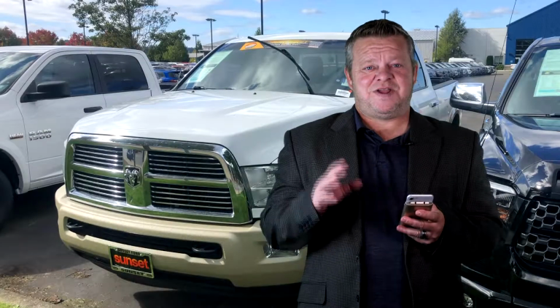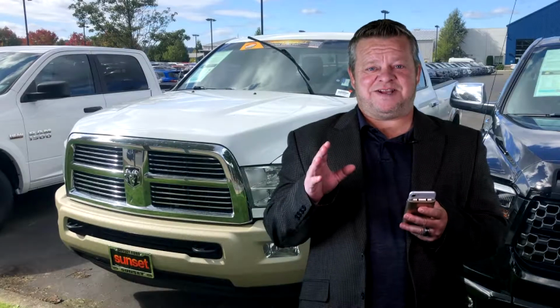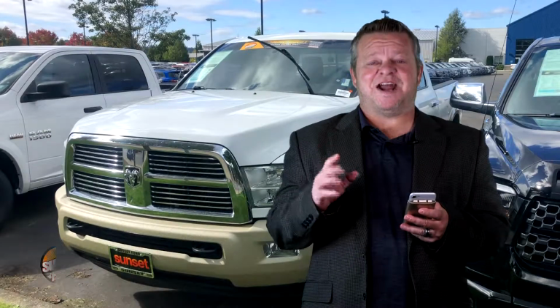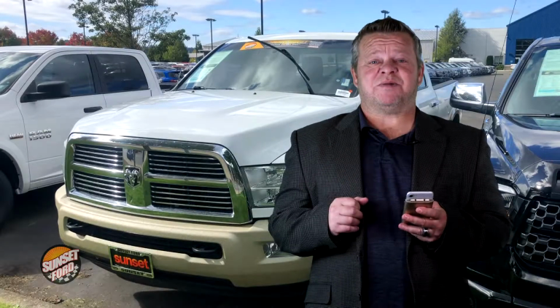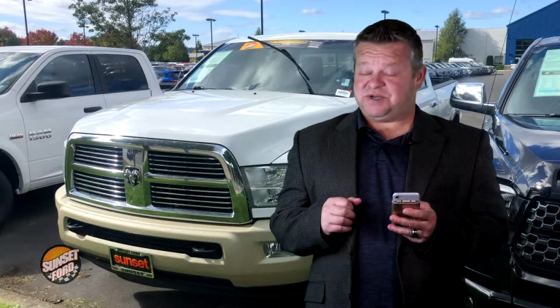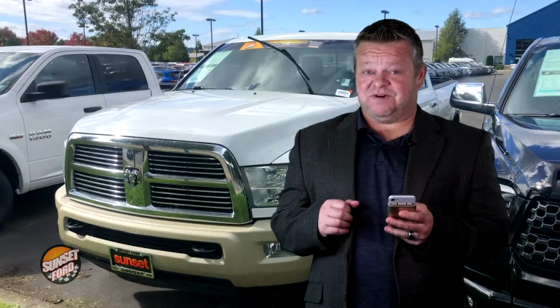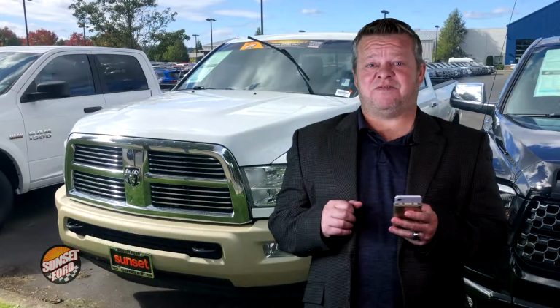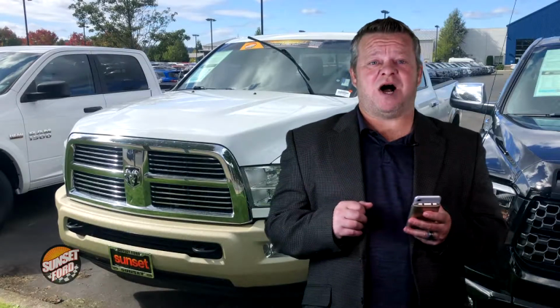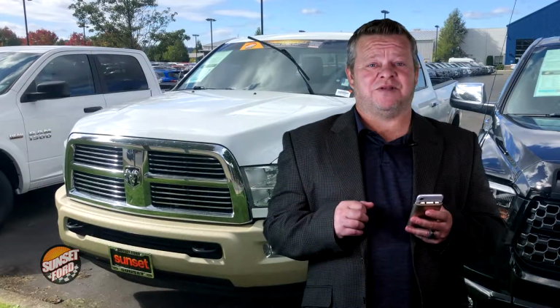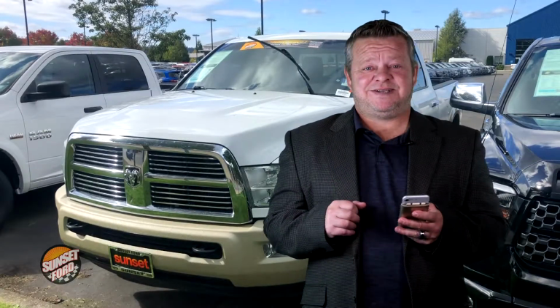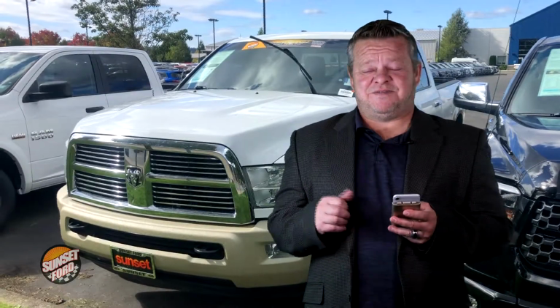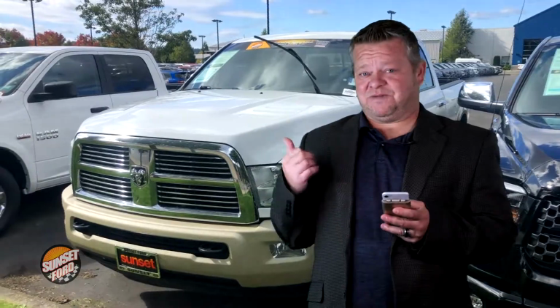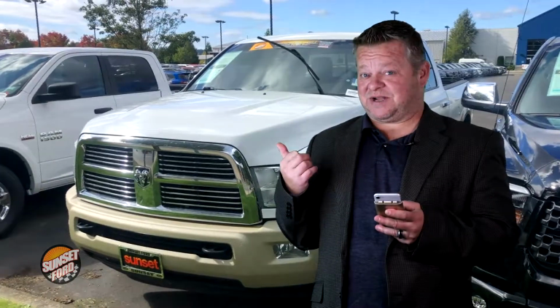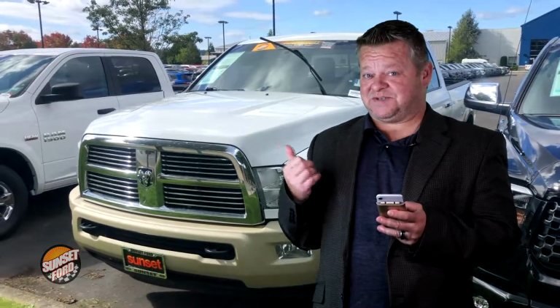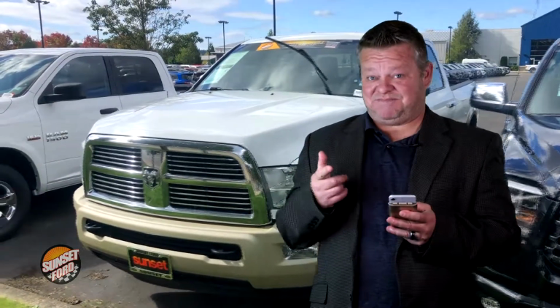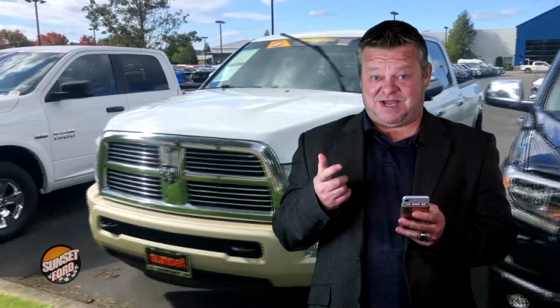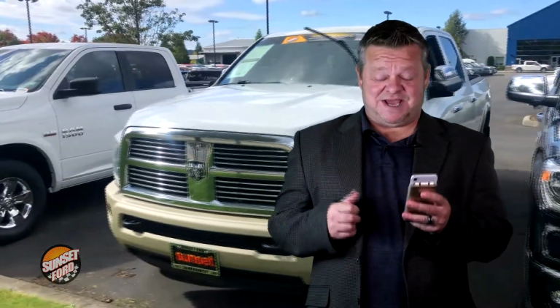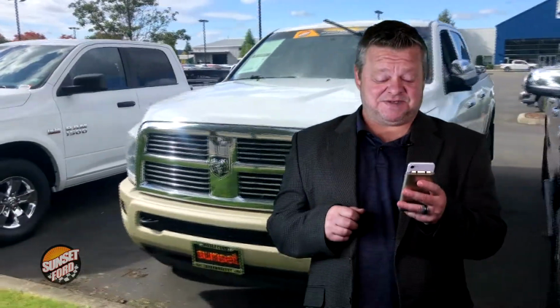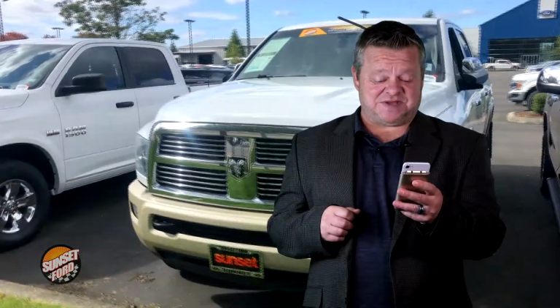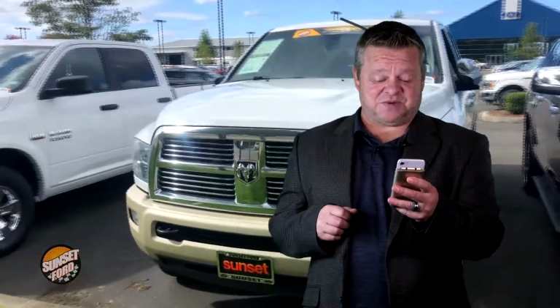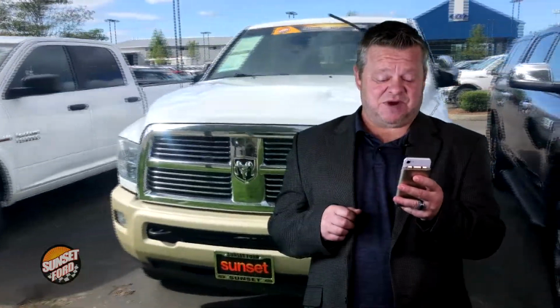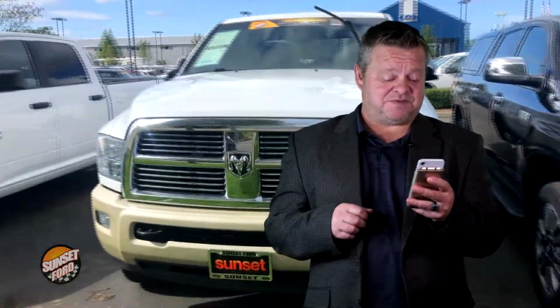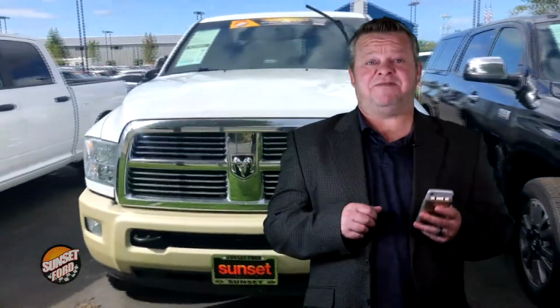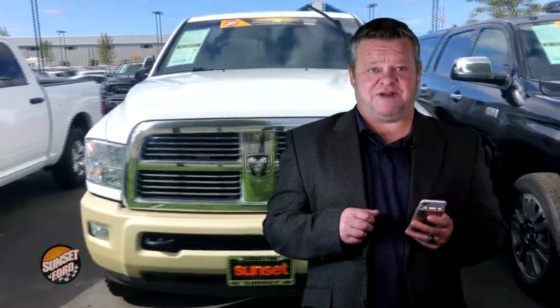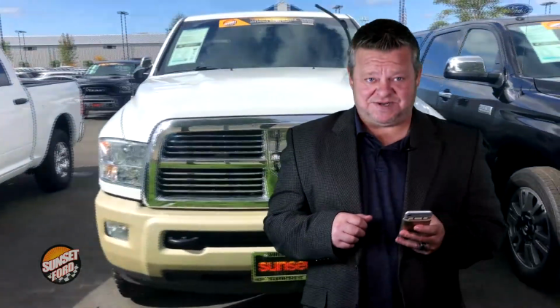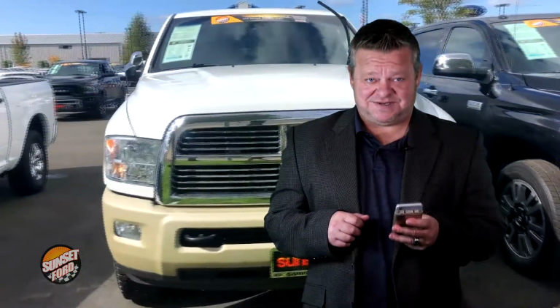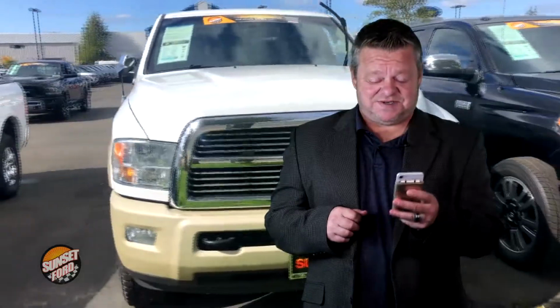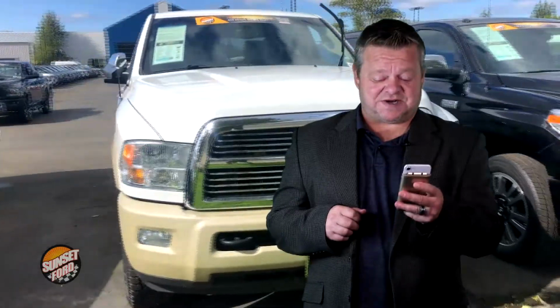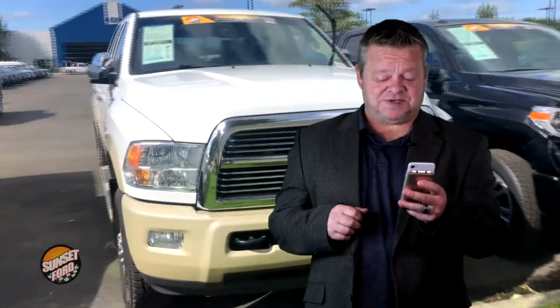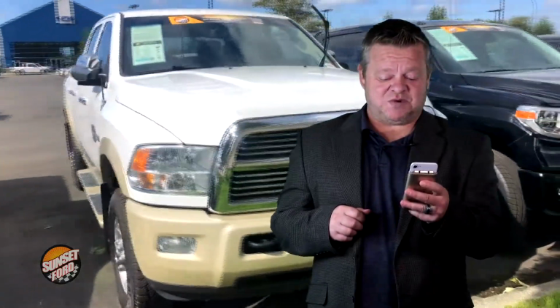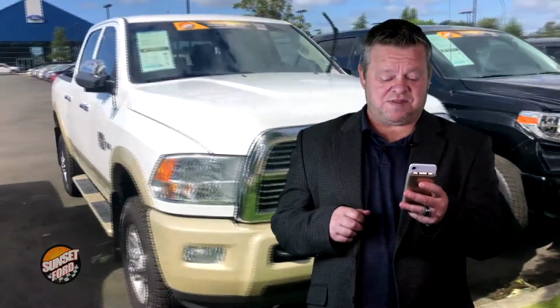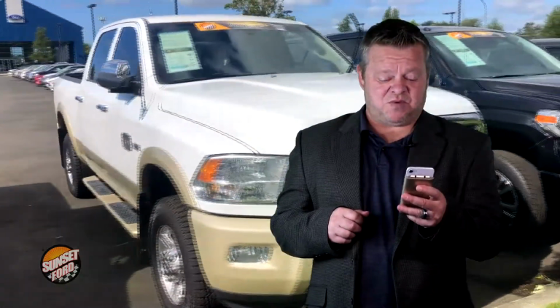Hi, it's Scott and welcome to your virtual video walk around. If you're looking for a truck like this one, this might be it. This is the 2012 Ram 2500. Stock number is 7131.